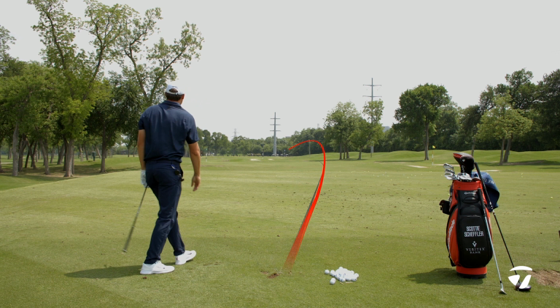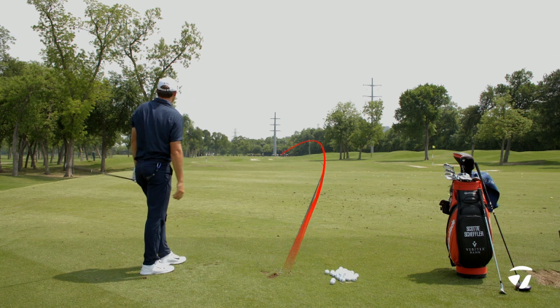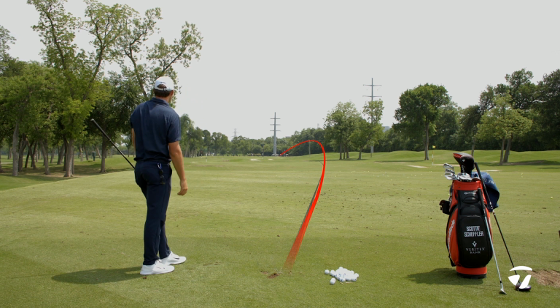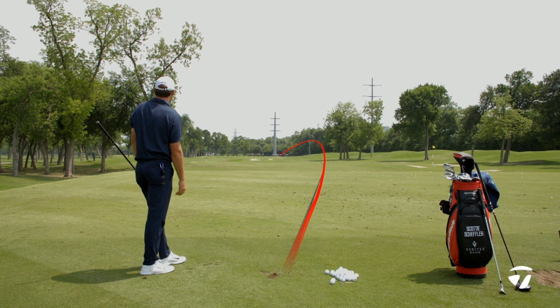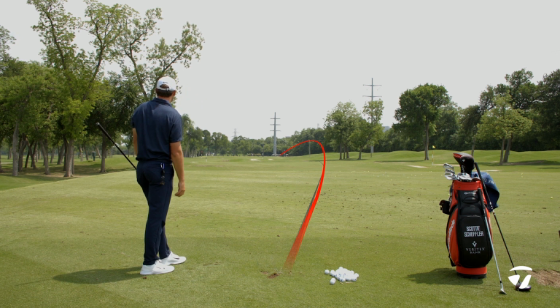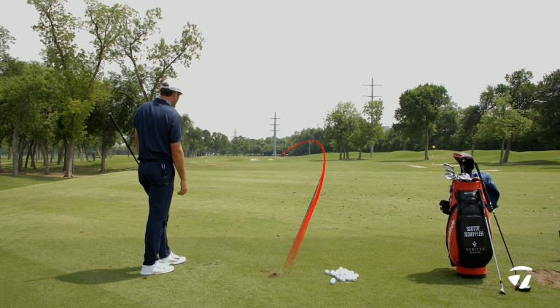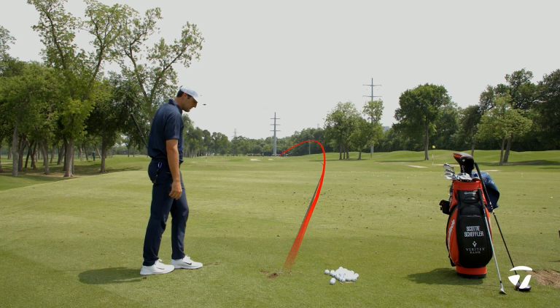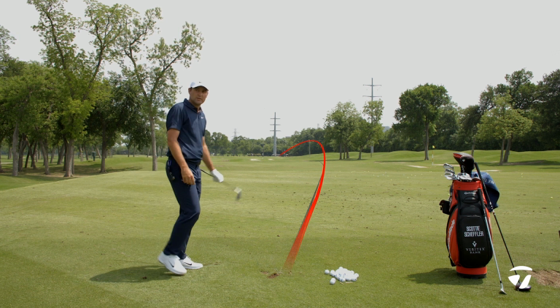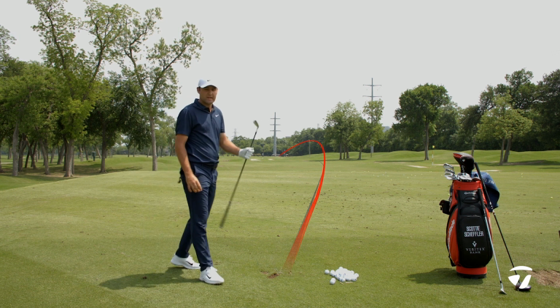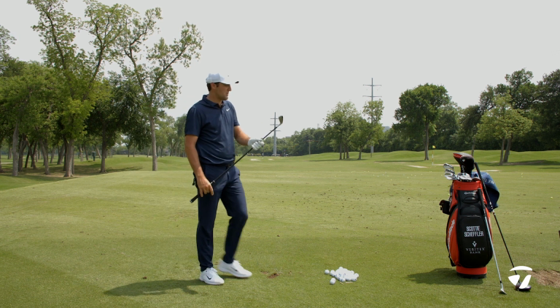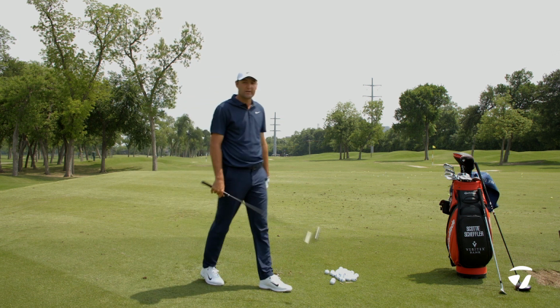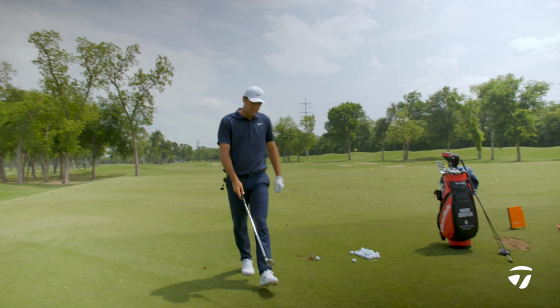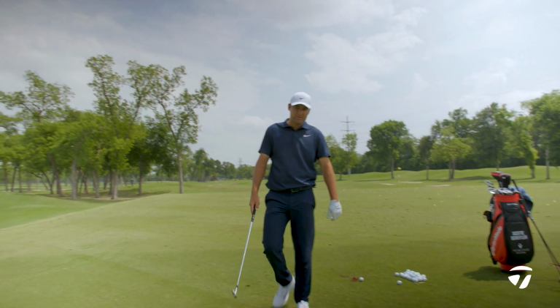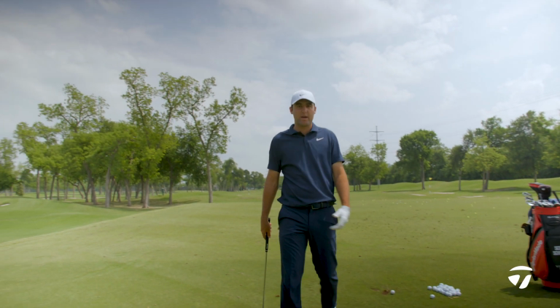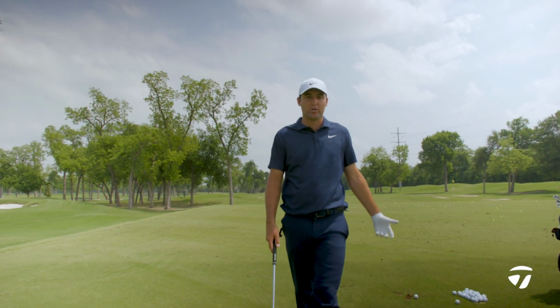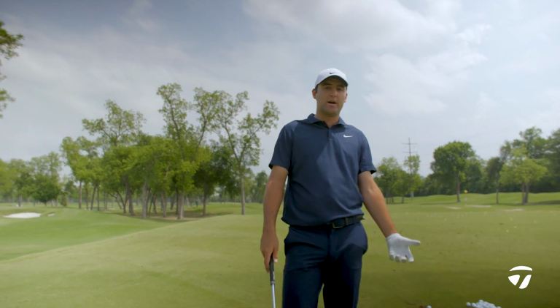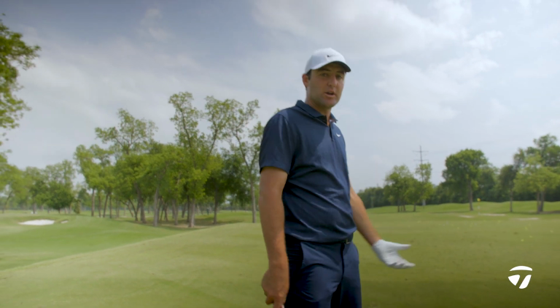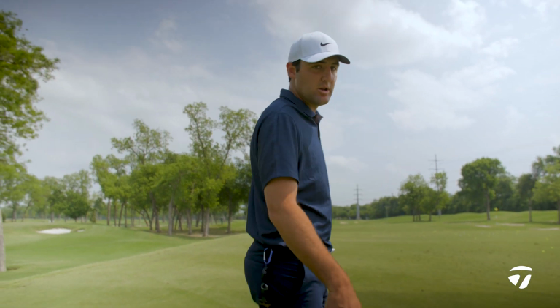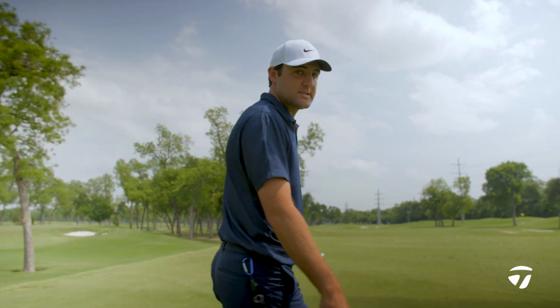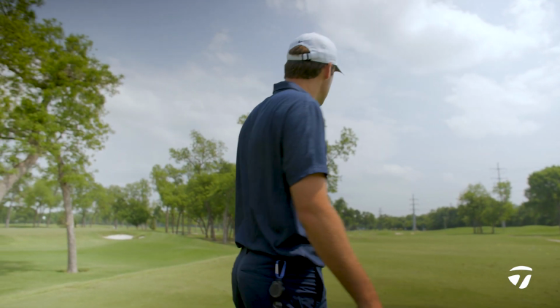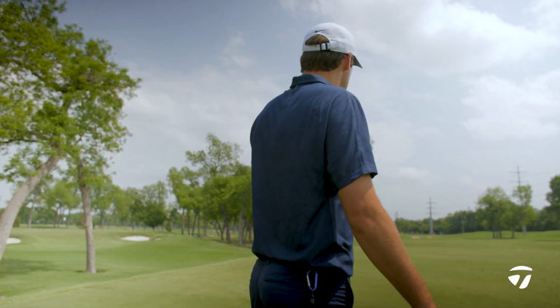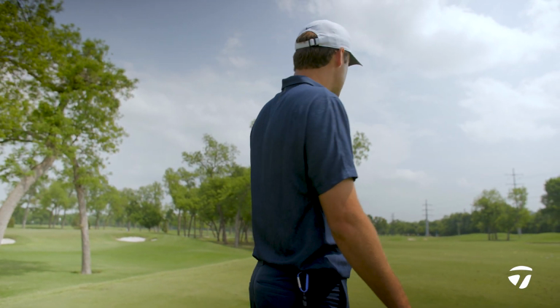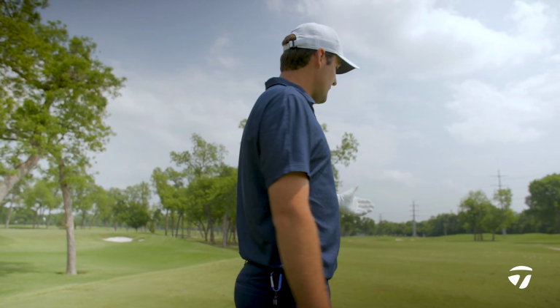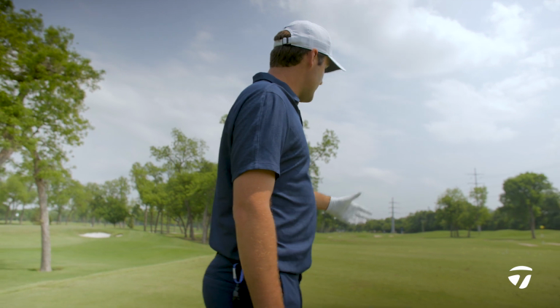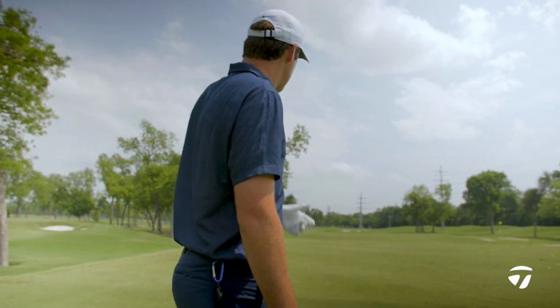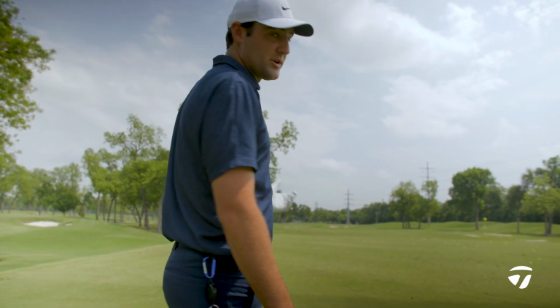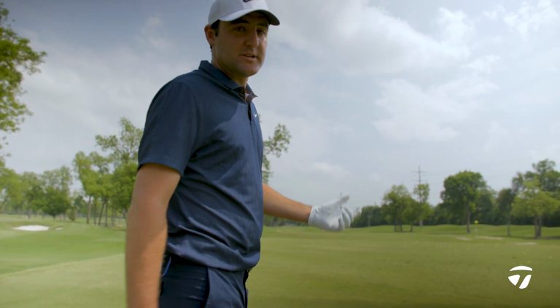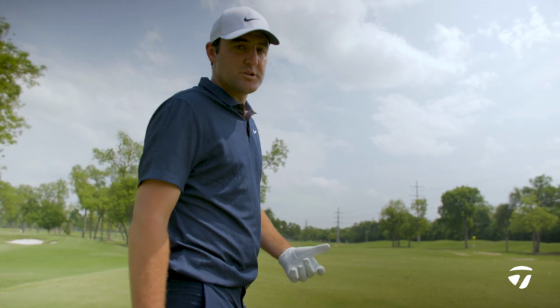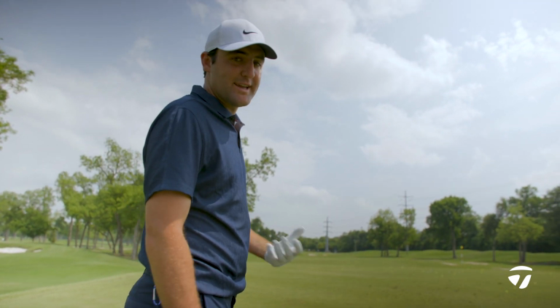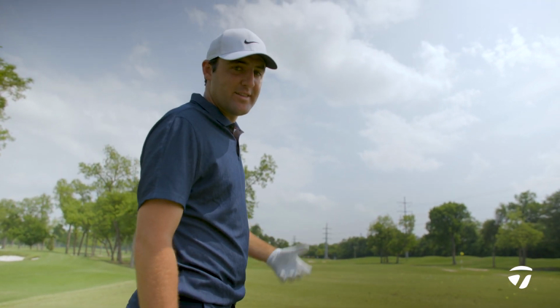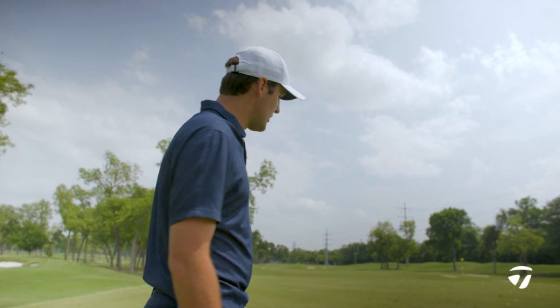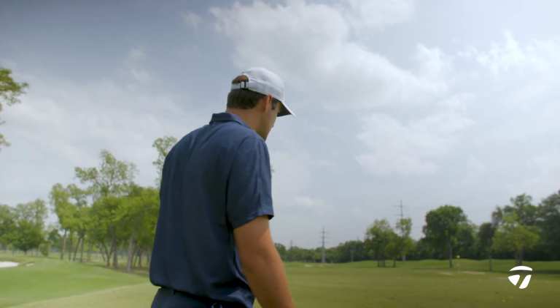There it is. So that's with a three iron. Pretty much the same thing now with a higher lofted club — it's not going to go as low, but I can still get it to go pretty low. This one may actually hook even a touch more, just because I can get it to stay in the air a little bit longer with the spin.